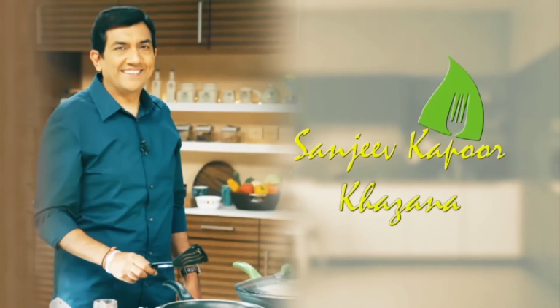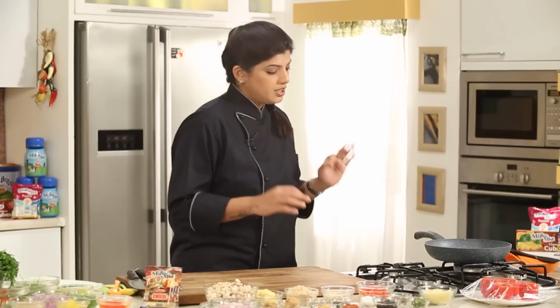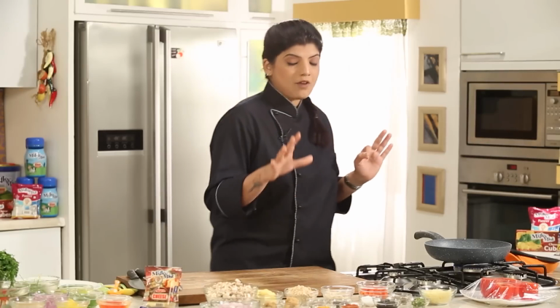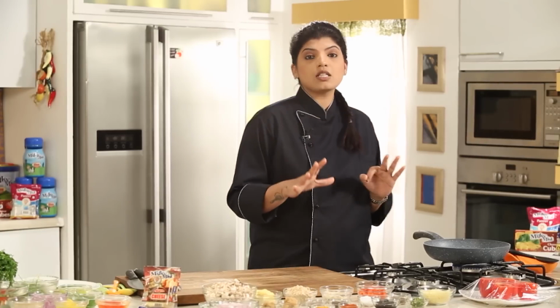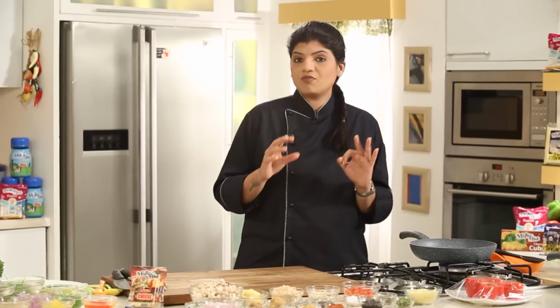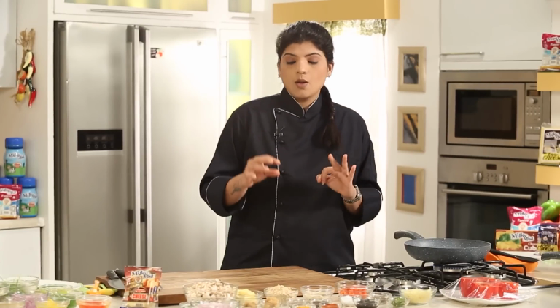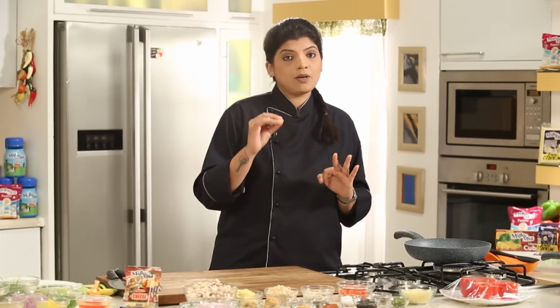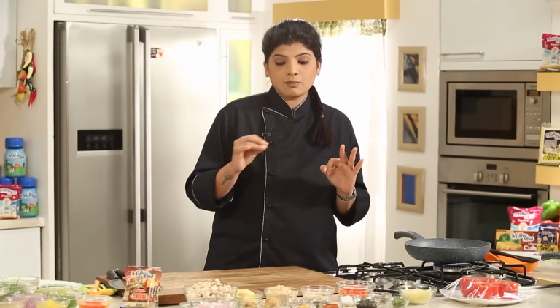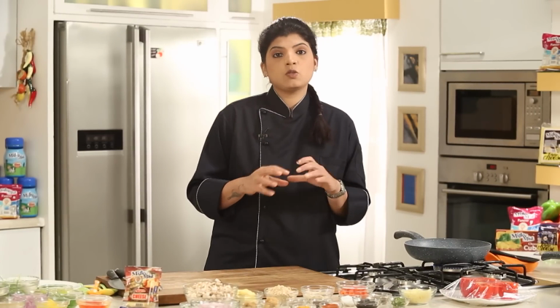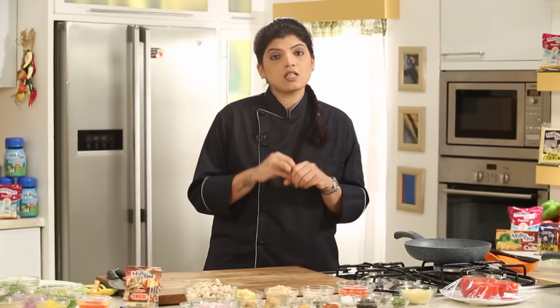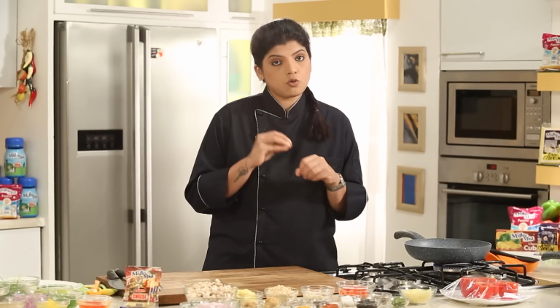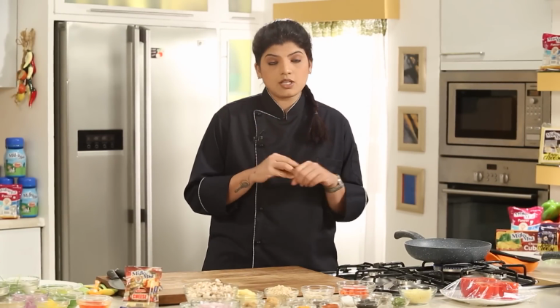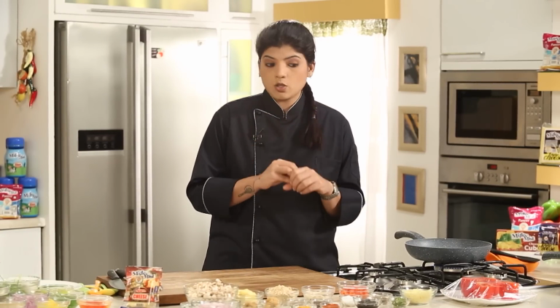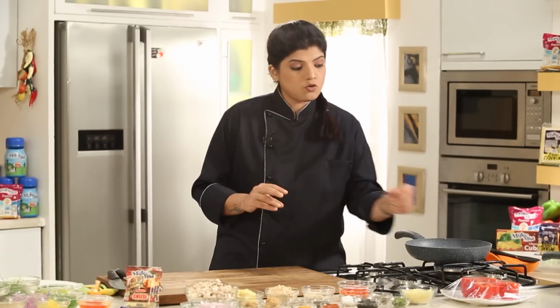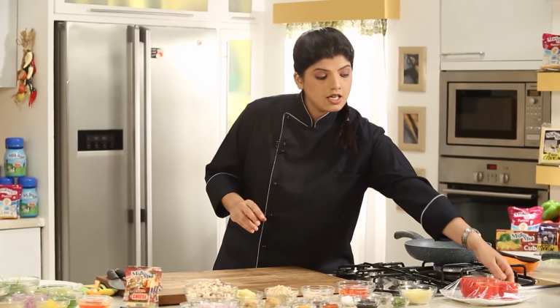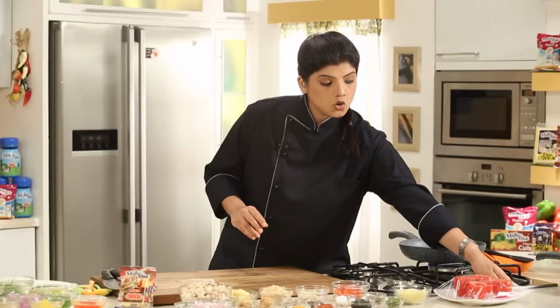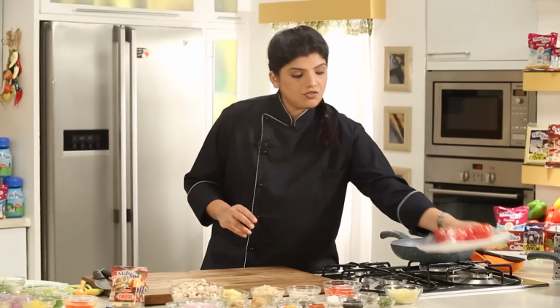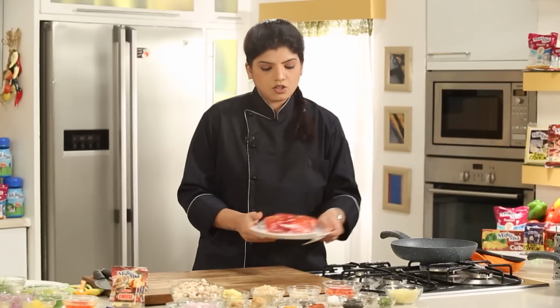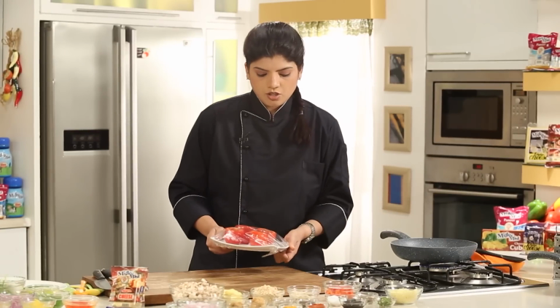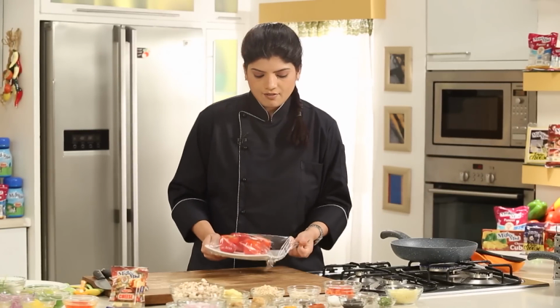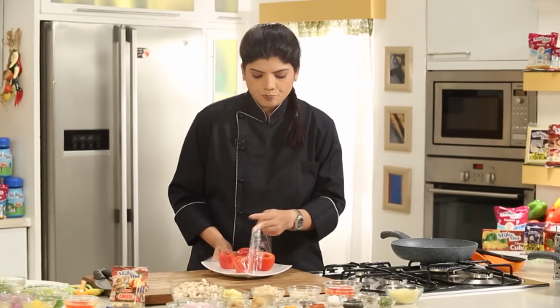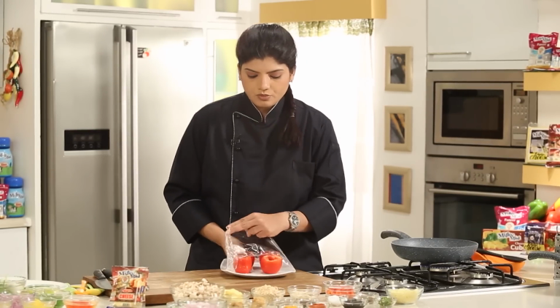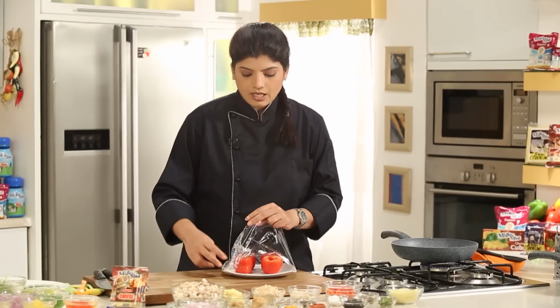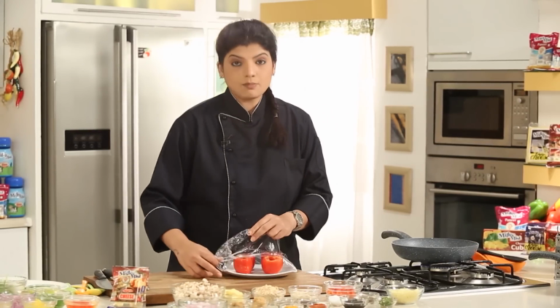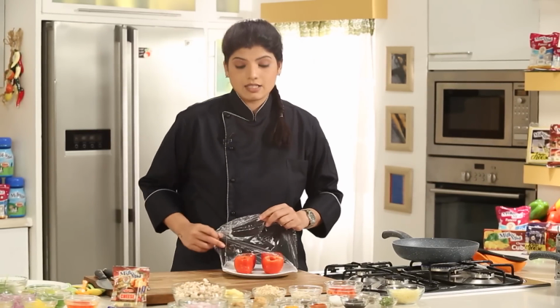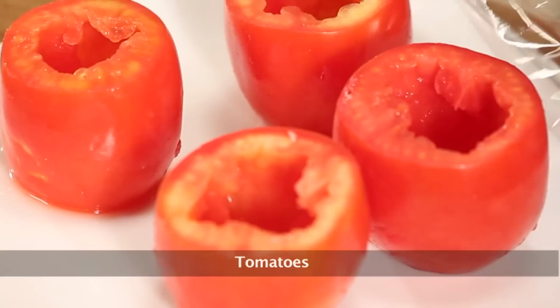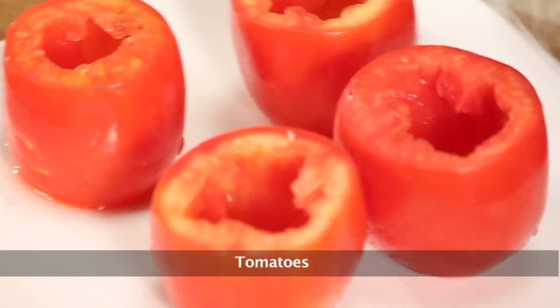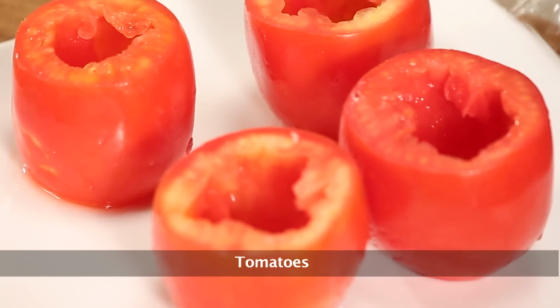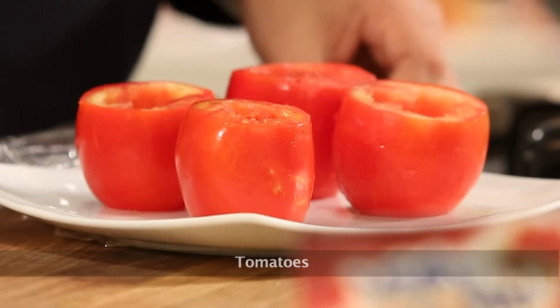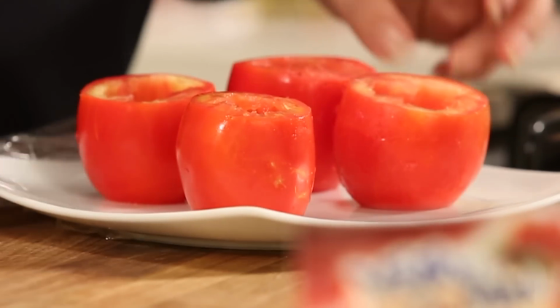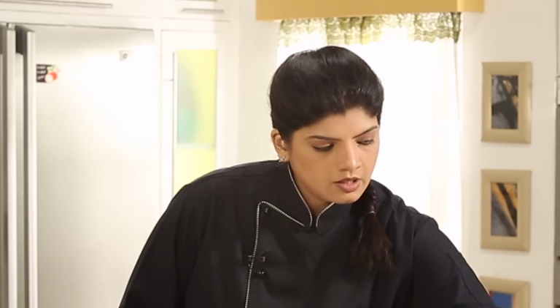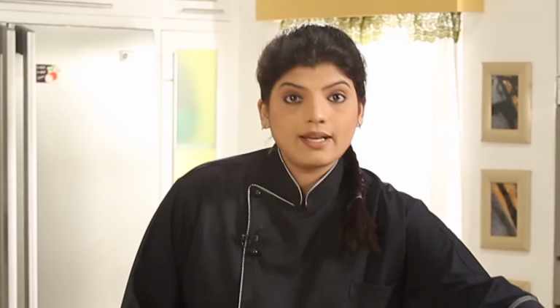For this we have to first make the filling because Bharwa Tomato means stuffed tomatoes, and the tomatoes have to be scooped first. Here I have some nice bright red tomatoes which are already scooped.